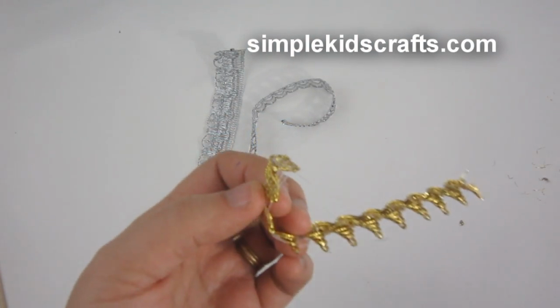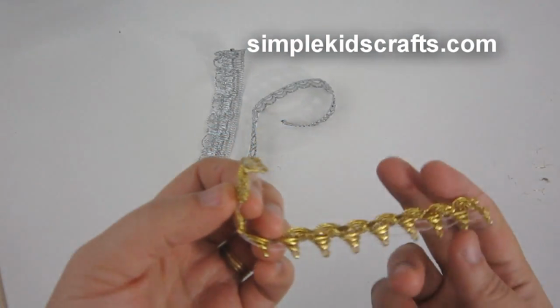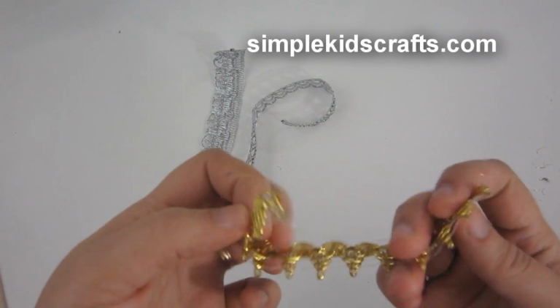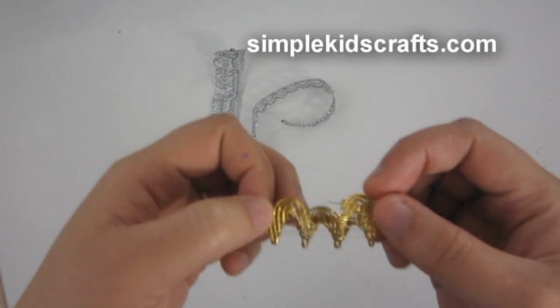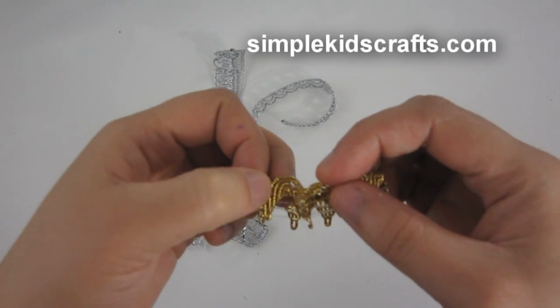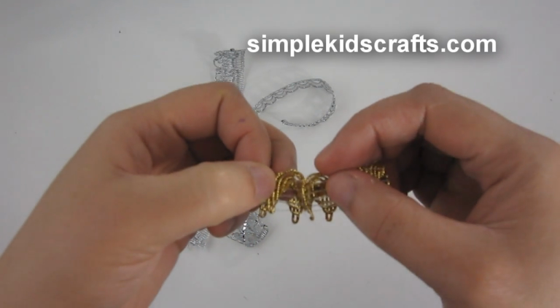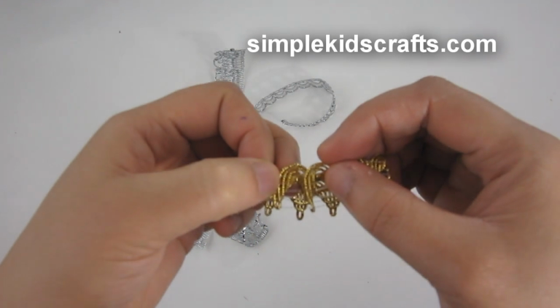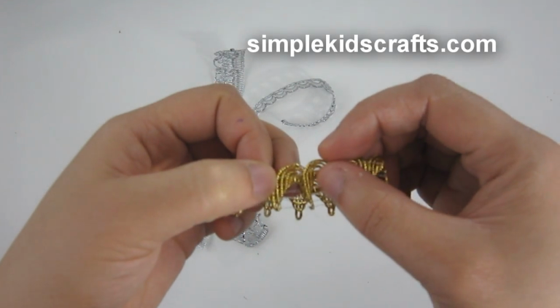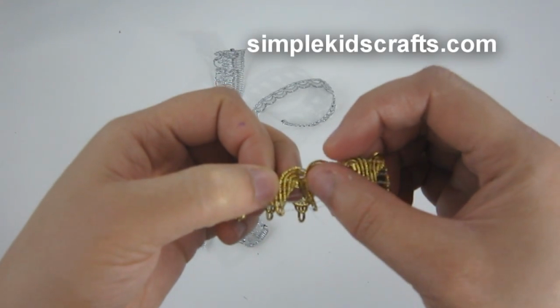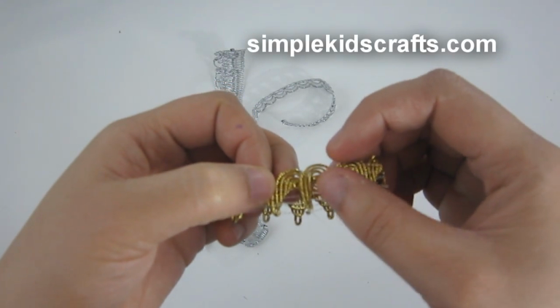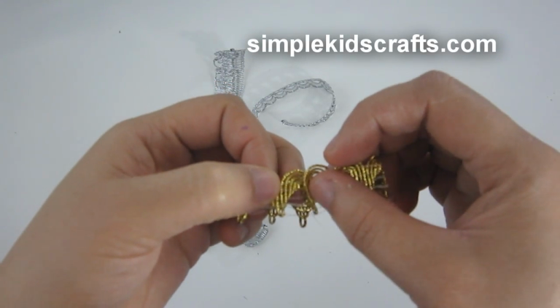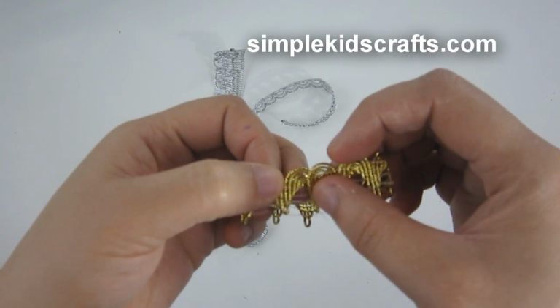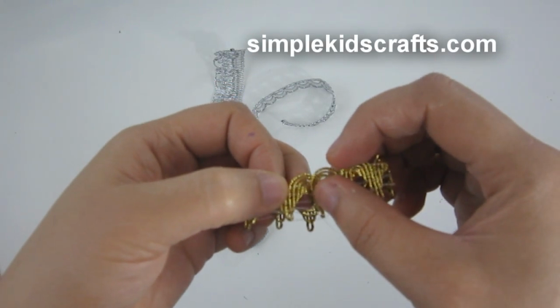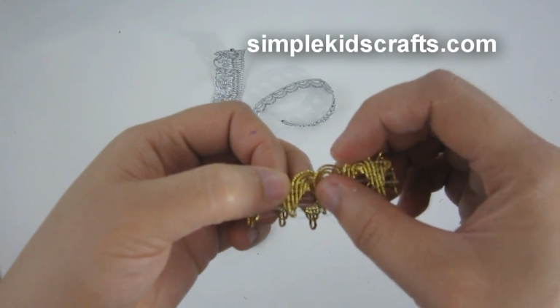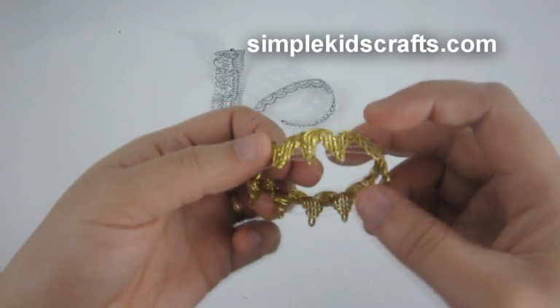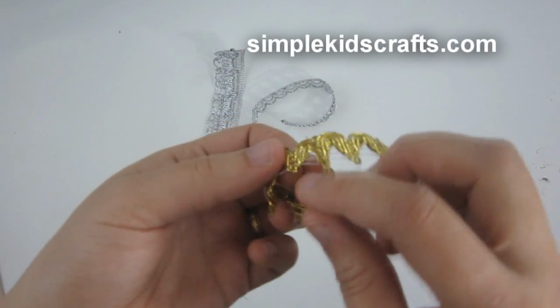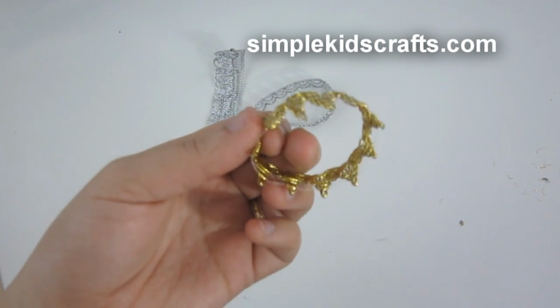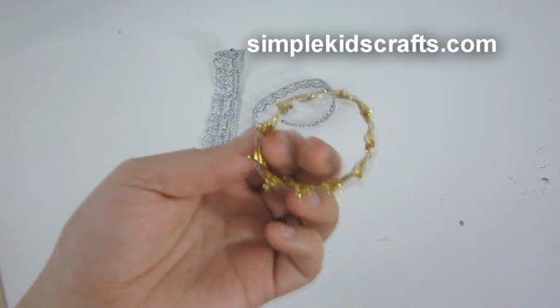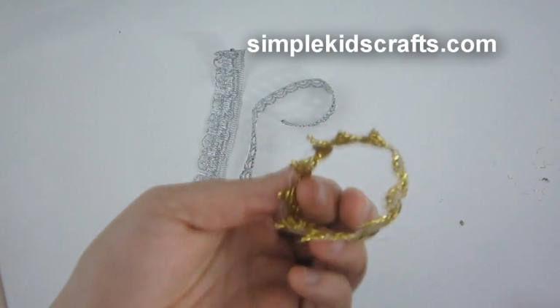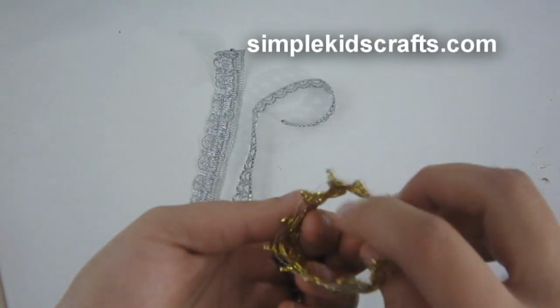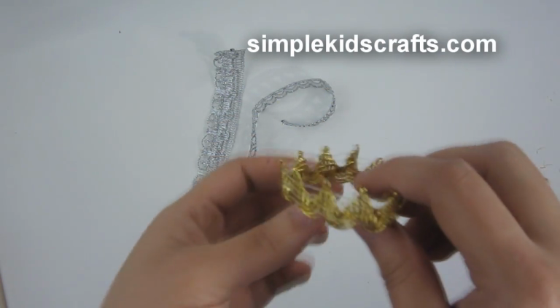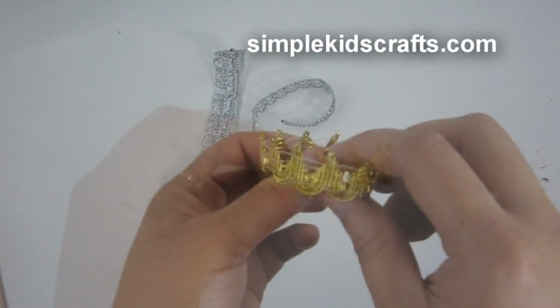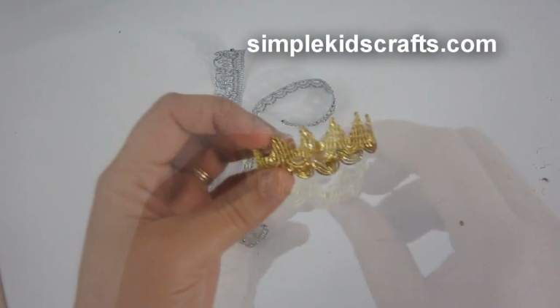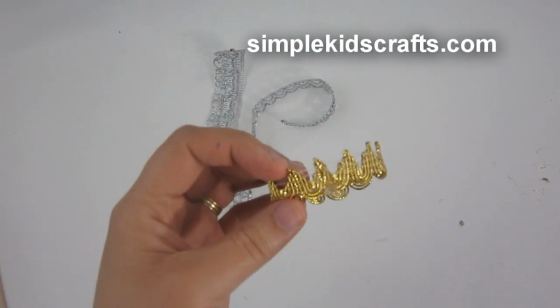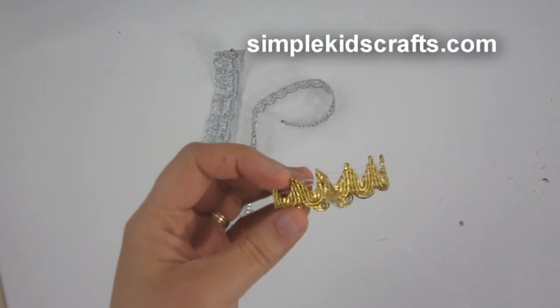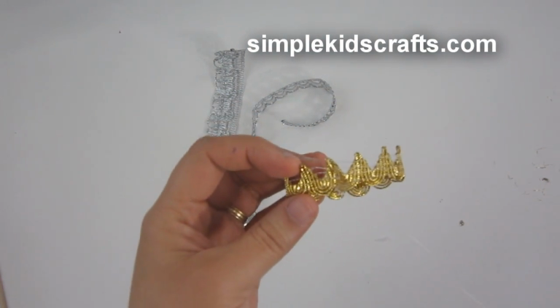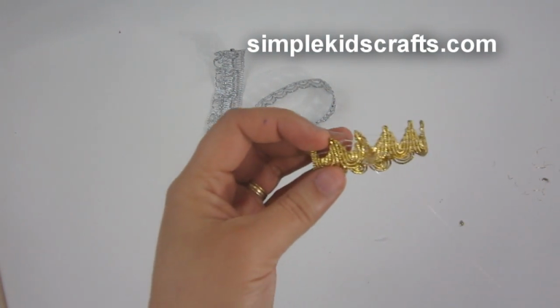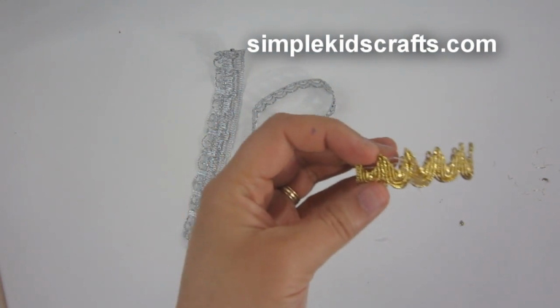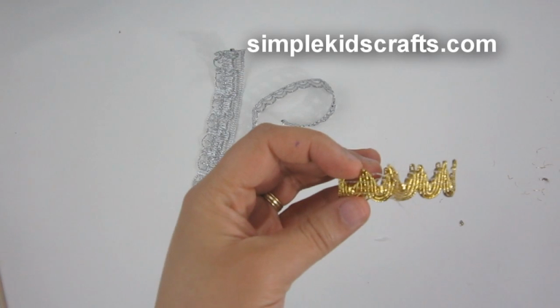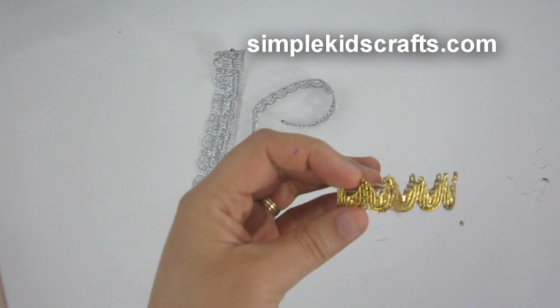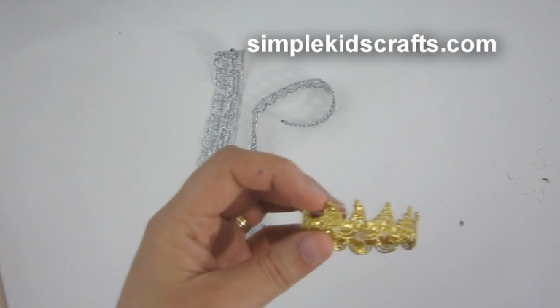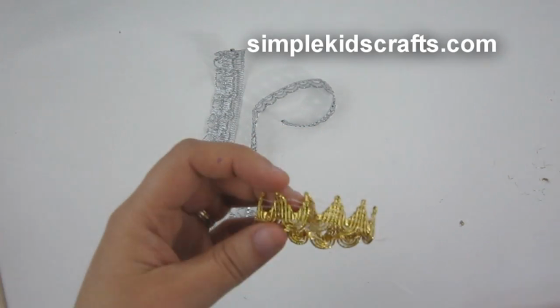You can do this for any doll, be it Barbie, Monster High, Bratz, Winx, or any kind of doll you can do this for. And then you can eliminate any parts that you don't like of the ribbon.